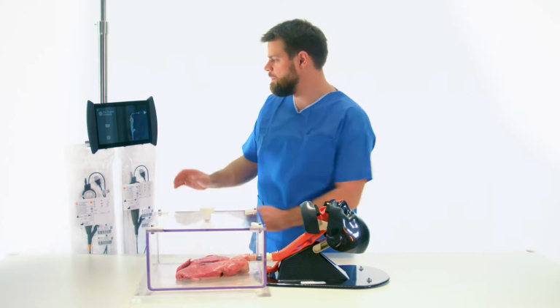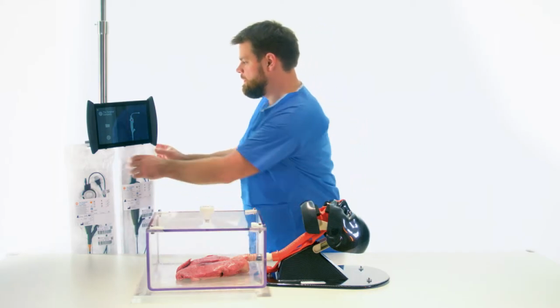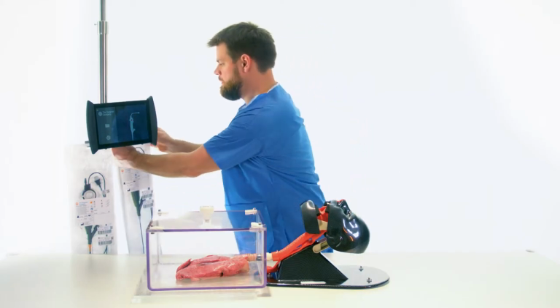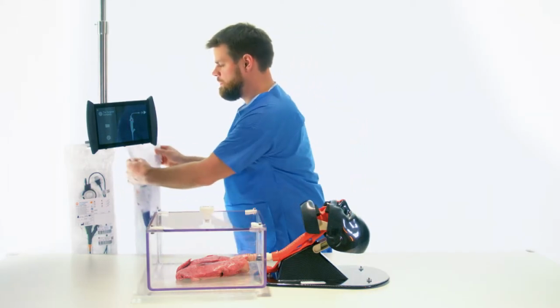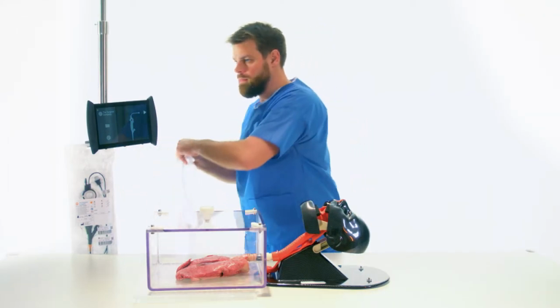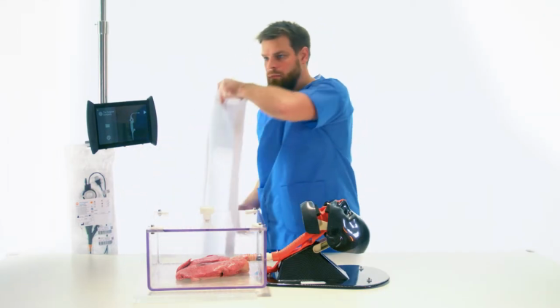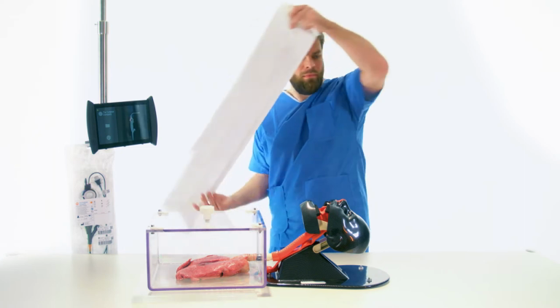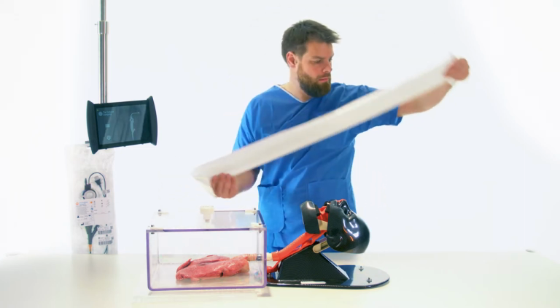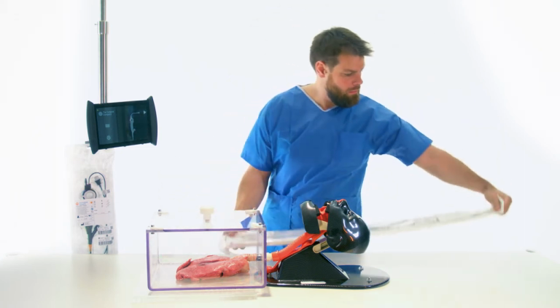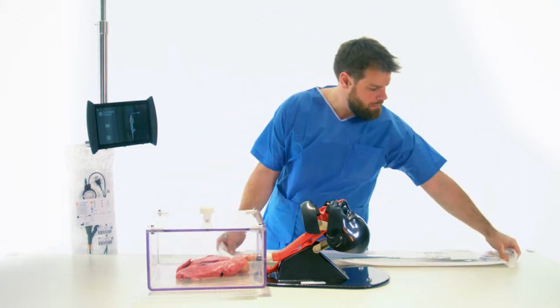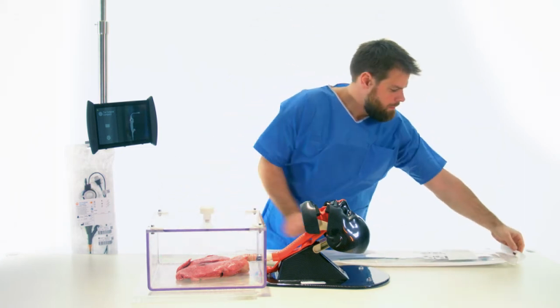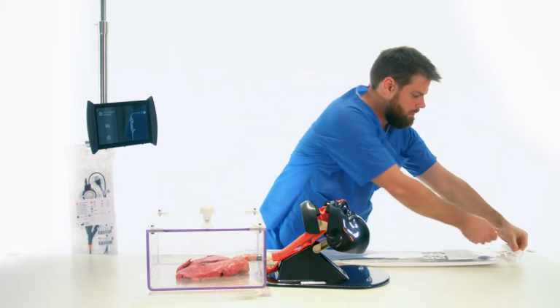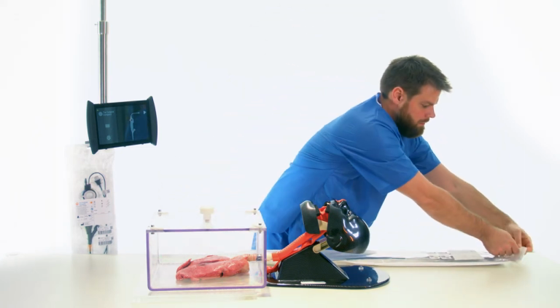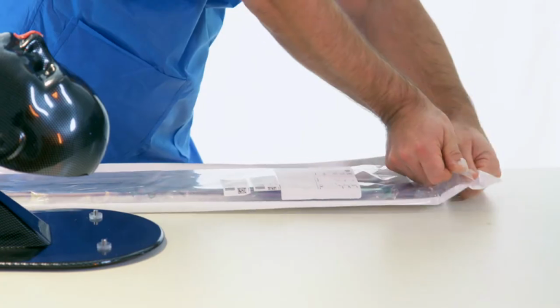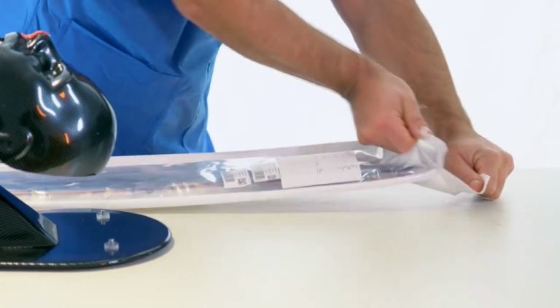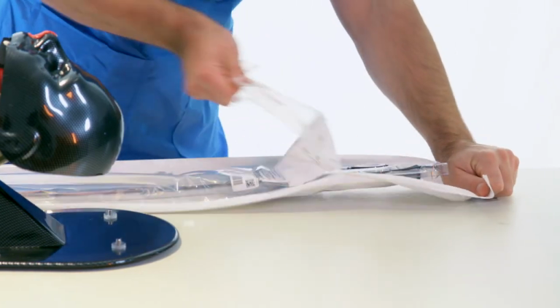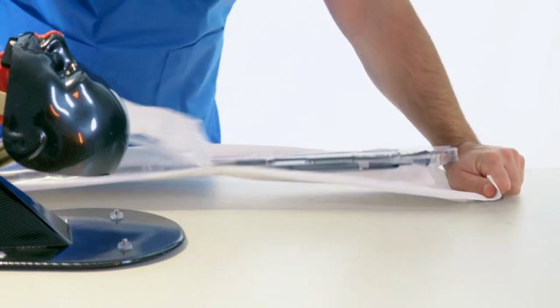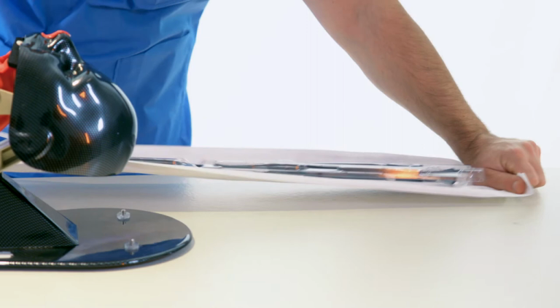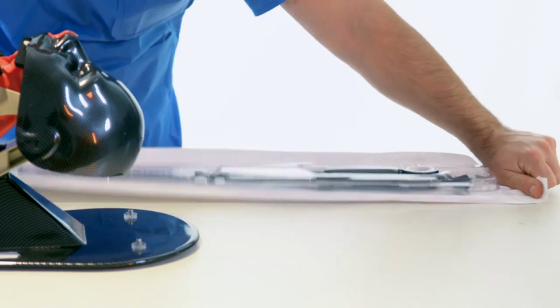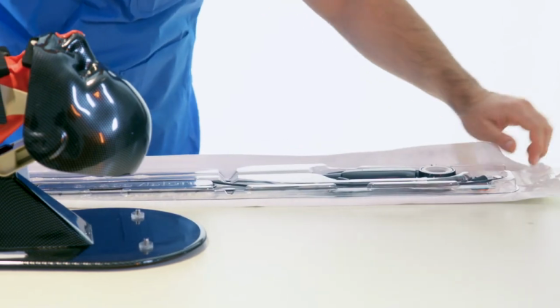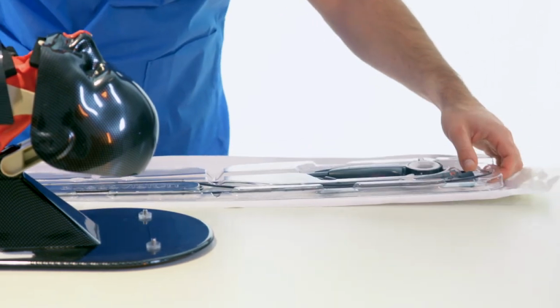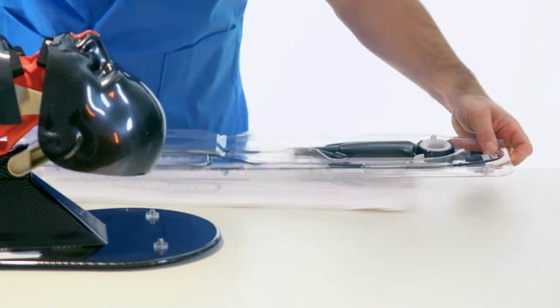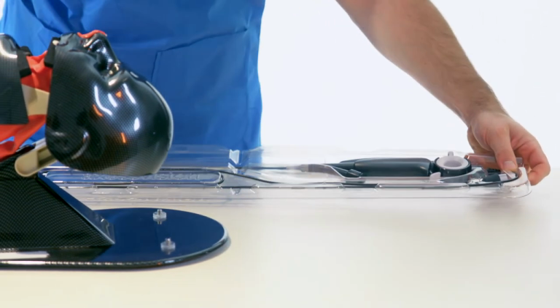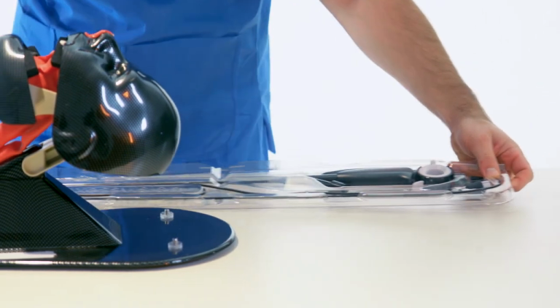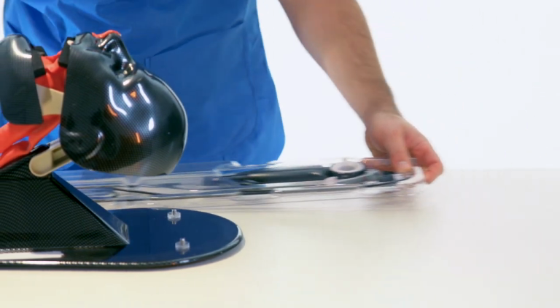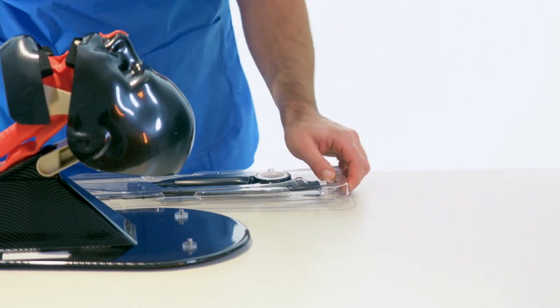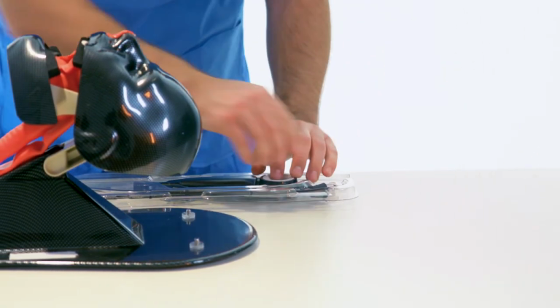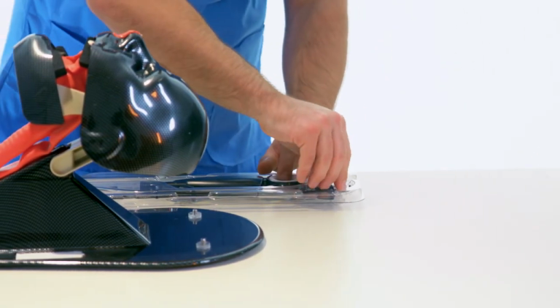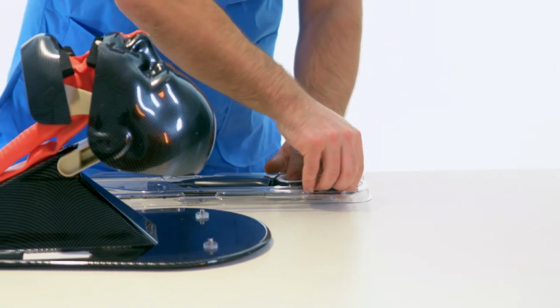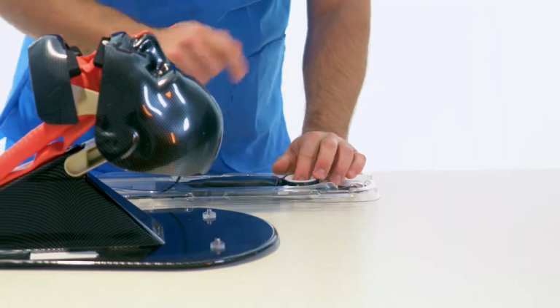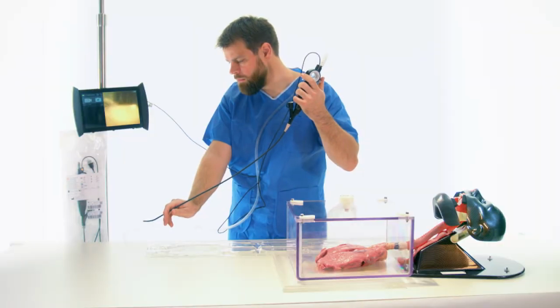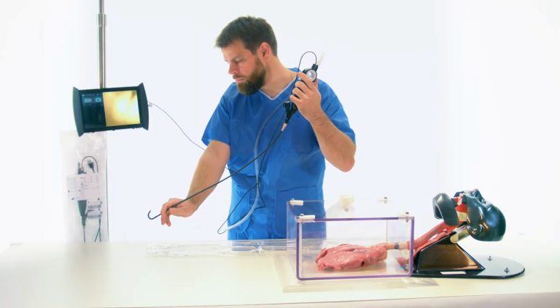For this procedure, a BroncoFlex Agile is used for compatibility with endotracheal tube sizes of 5 mm and larger. There are no protective covers or accessories that need to be removed.